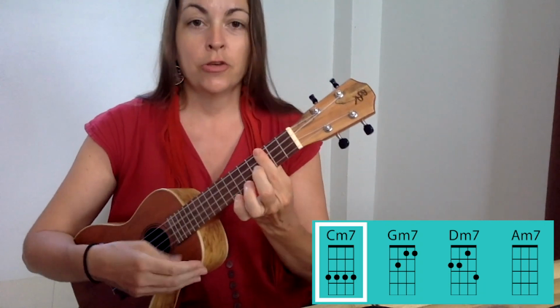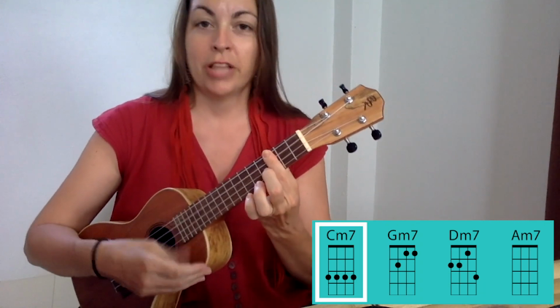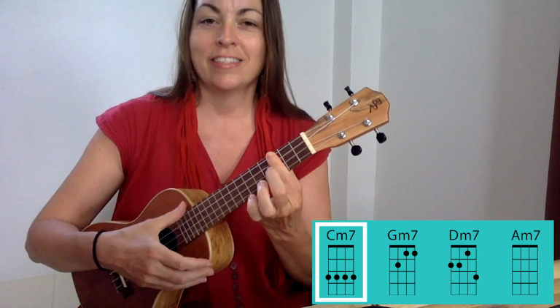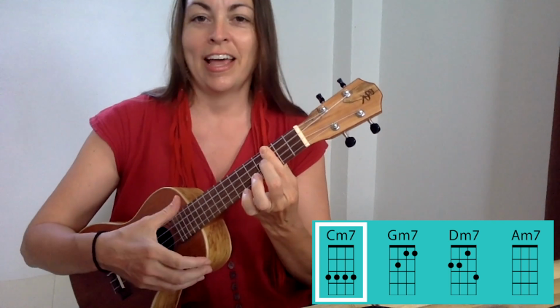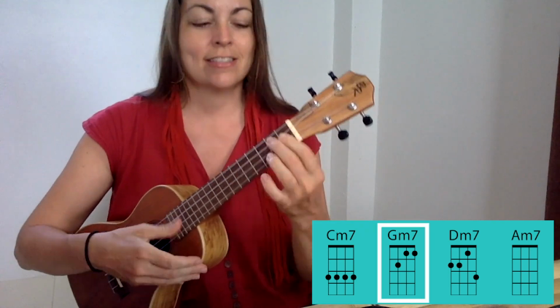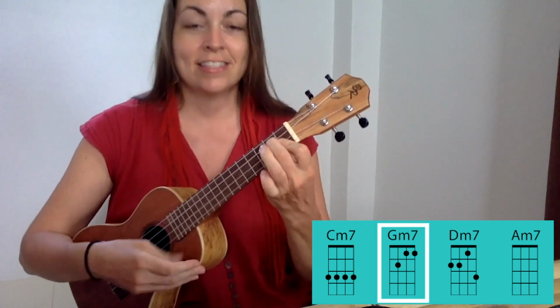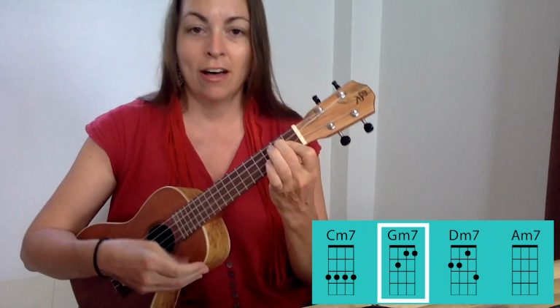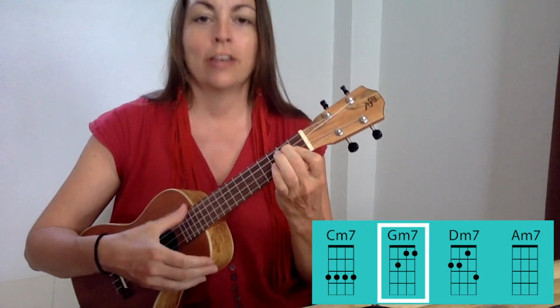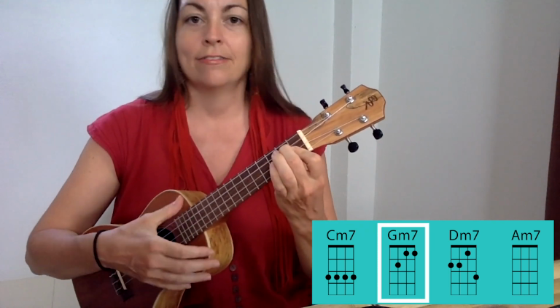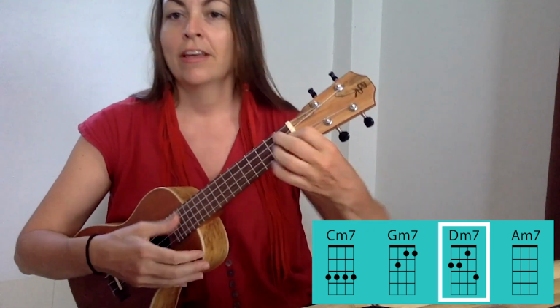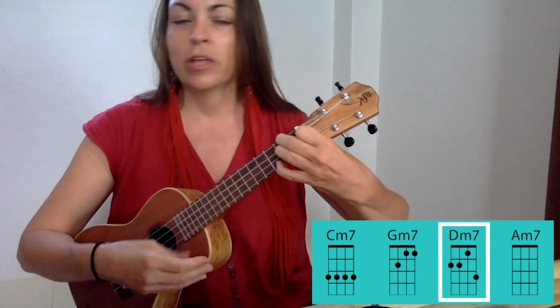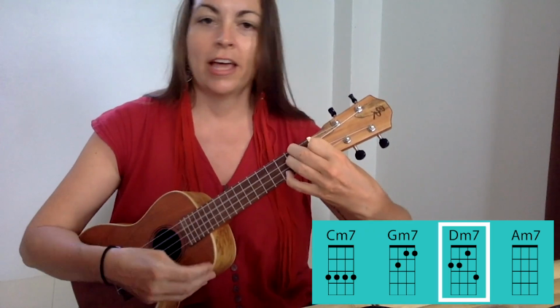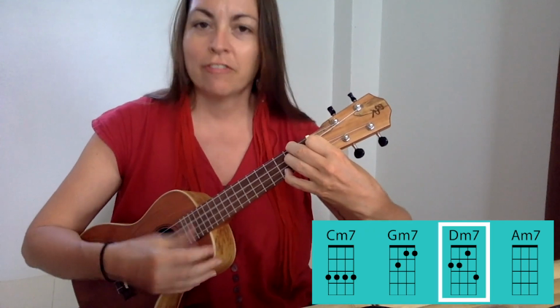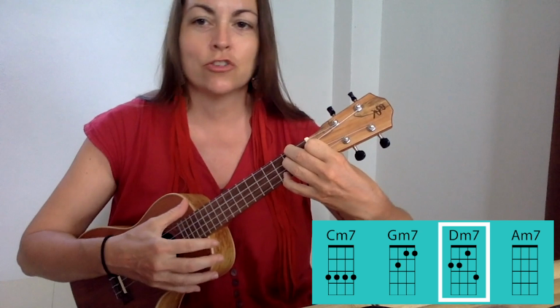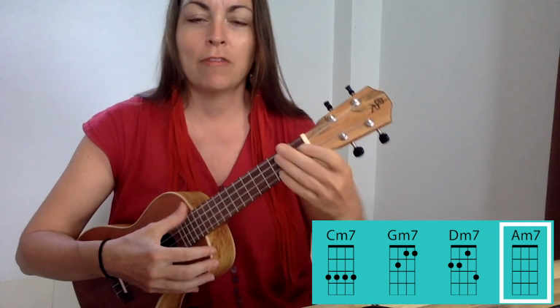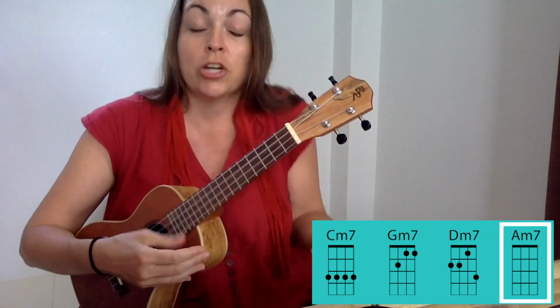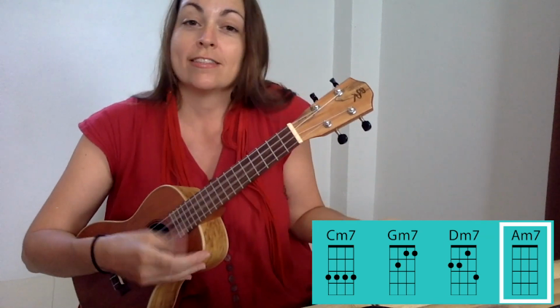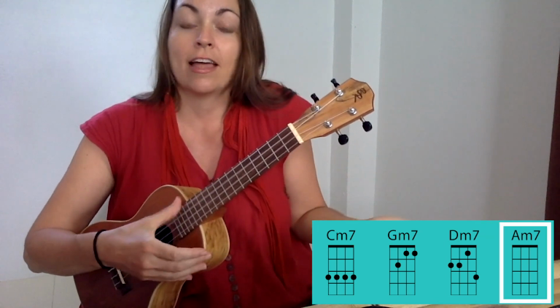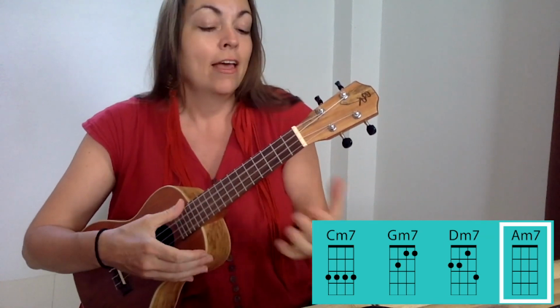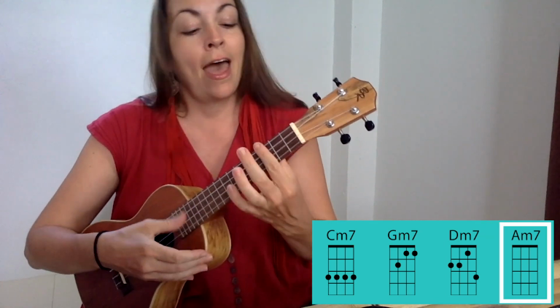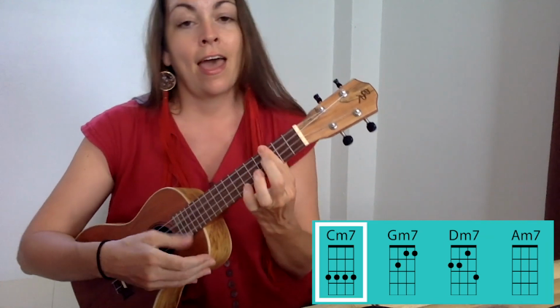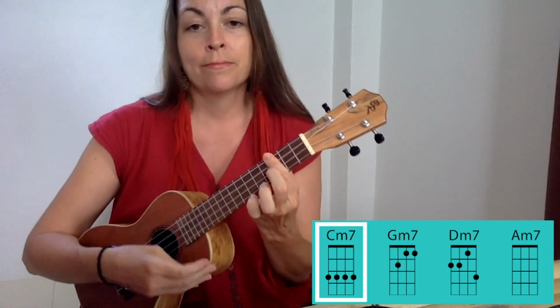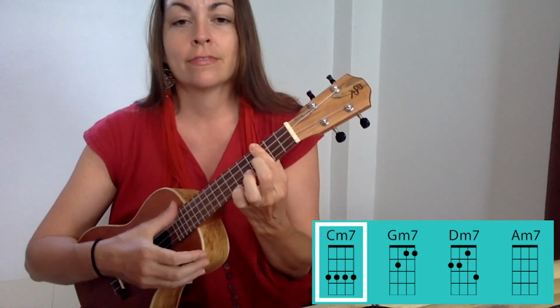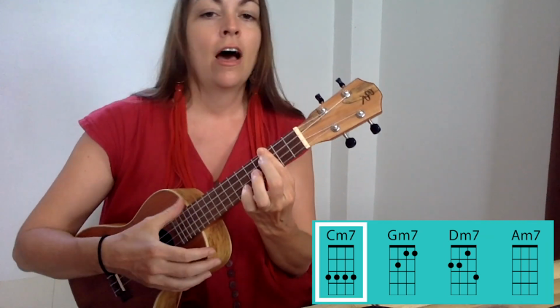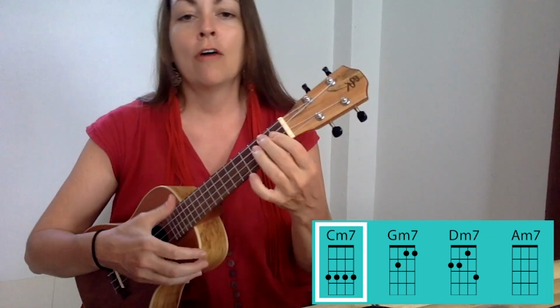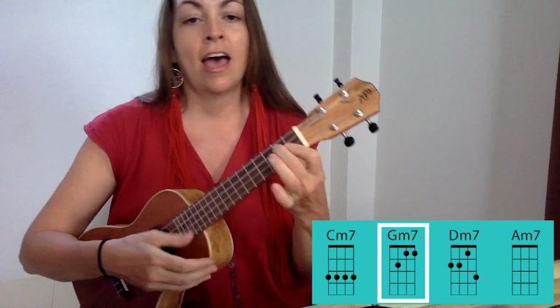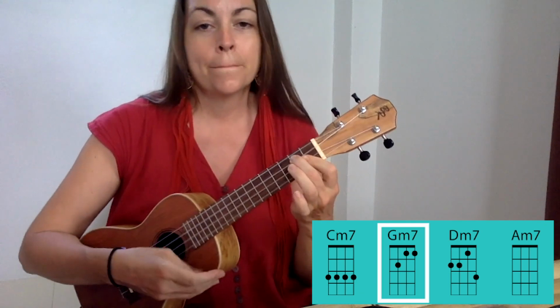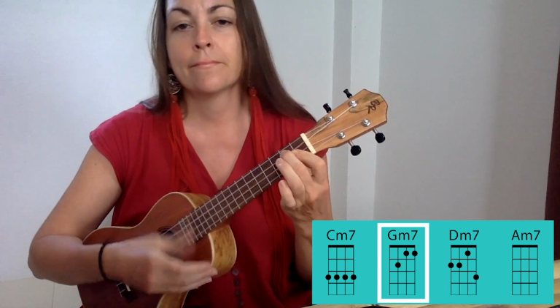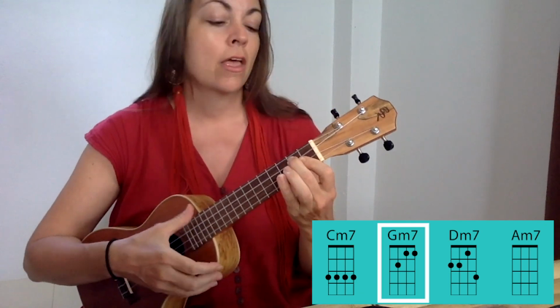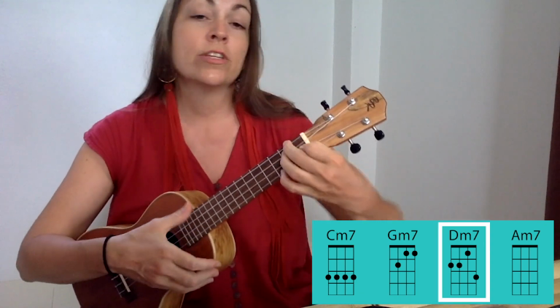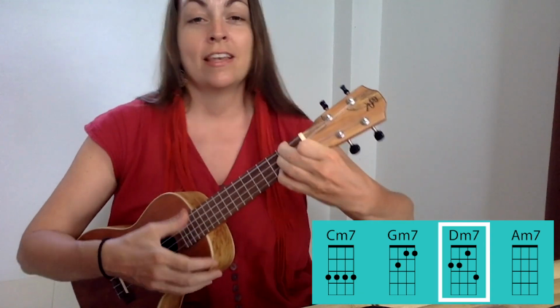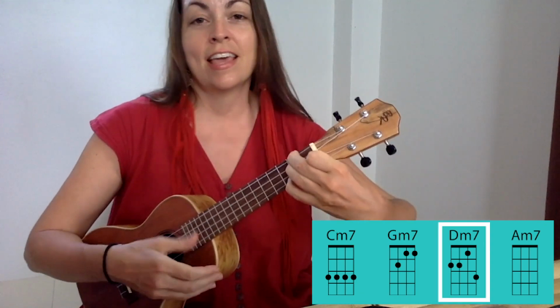You can play the song like this — this is all you need. You don't even have to do any fancy strumming. If you just want to do this, you can sing it. All right now.